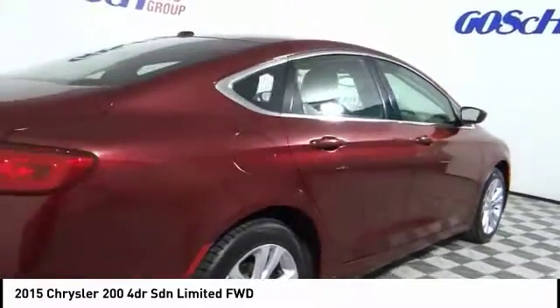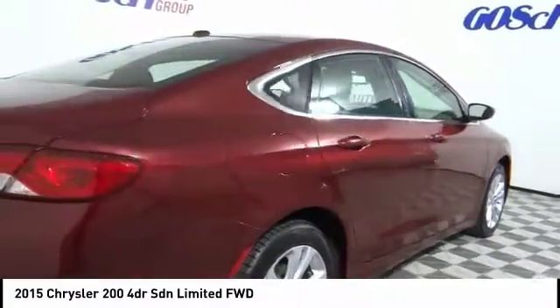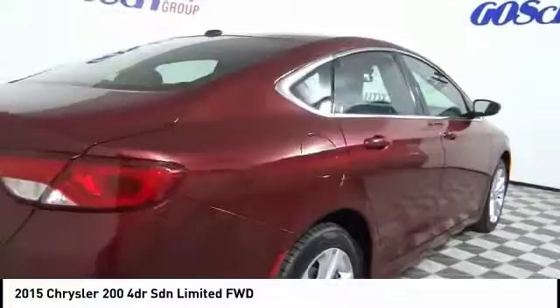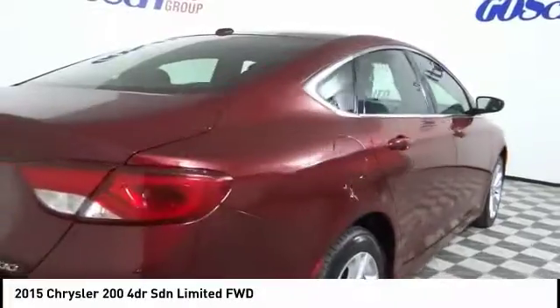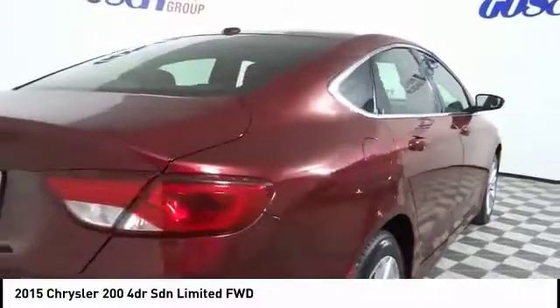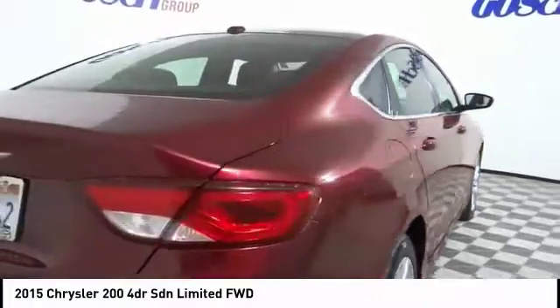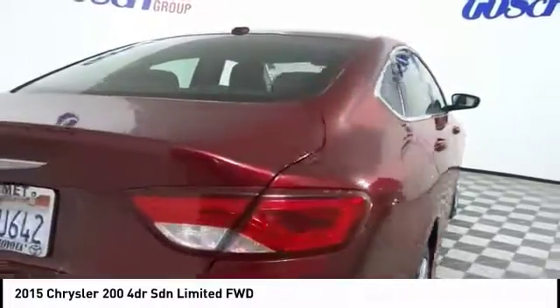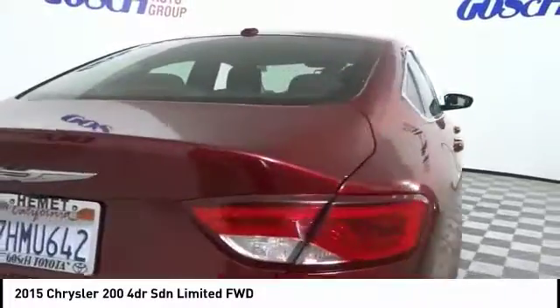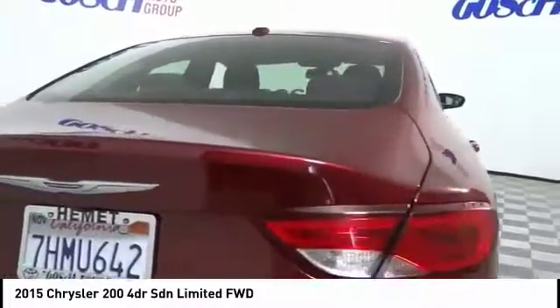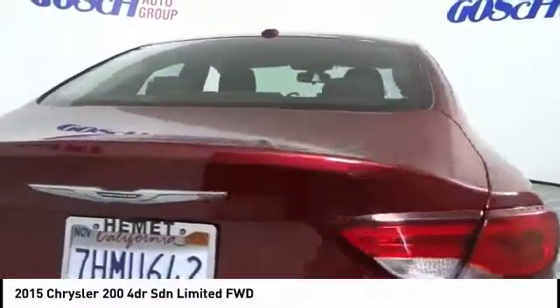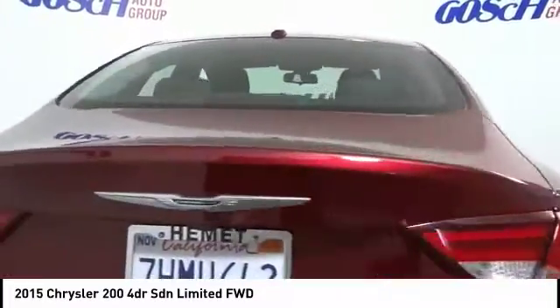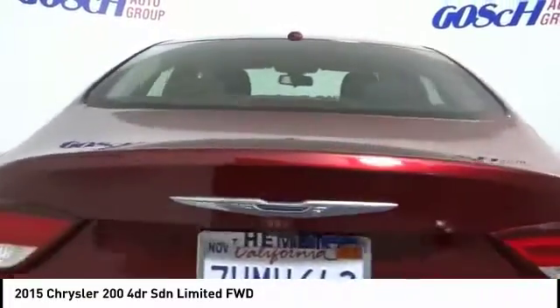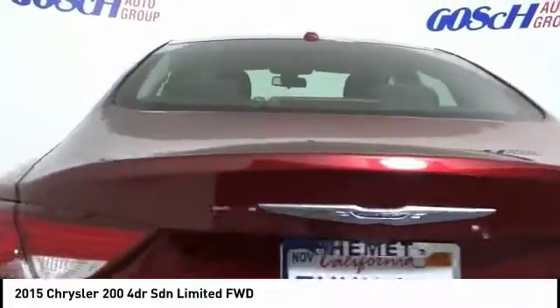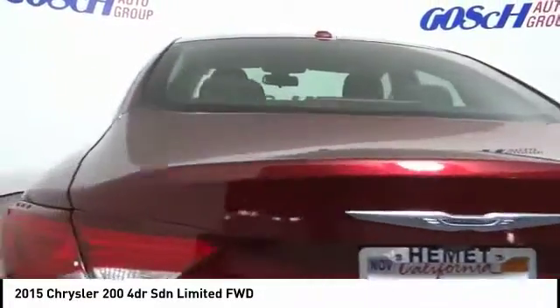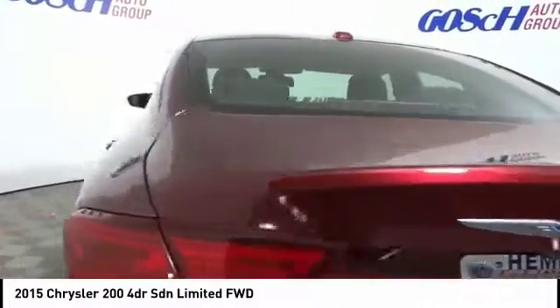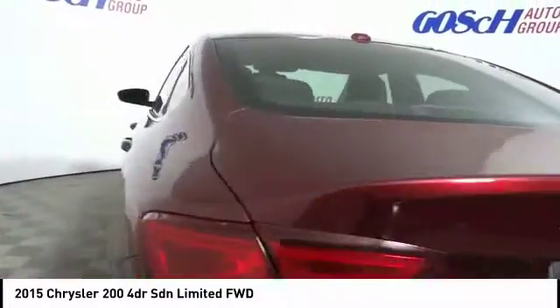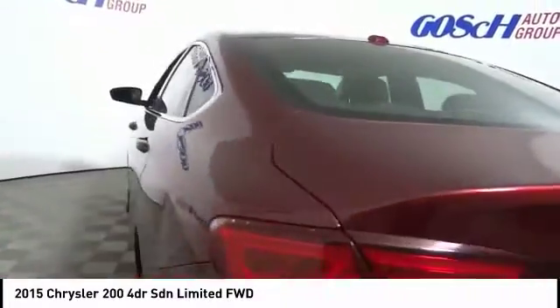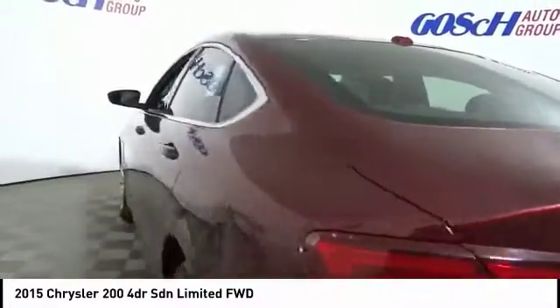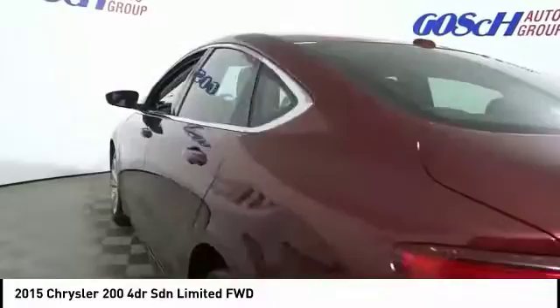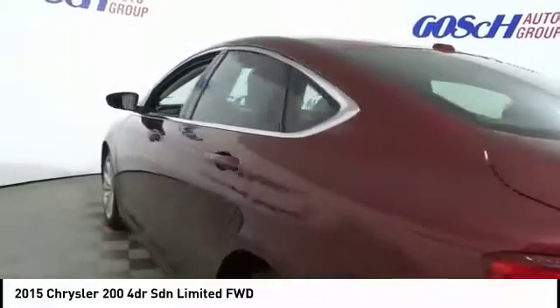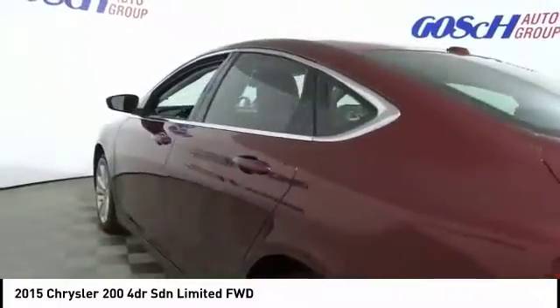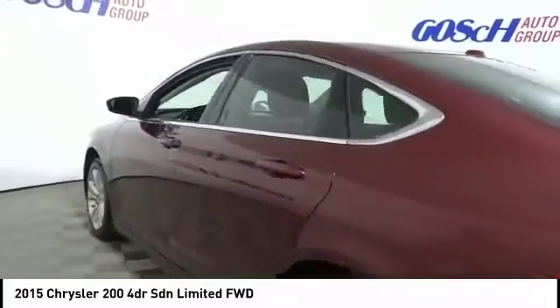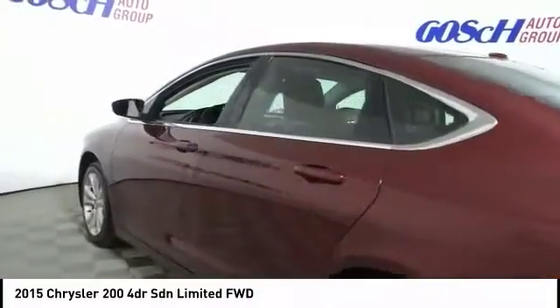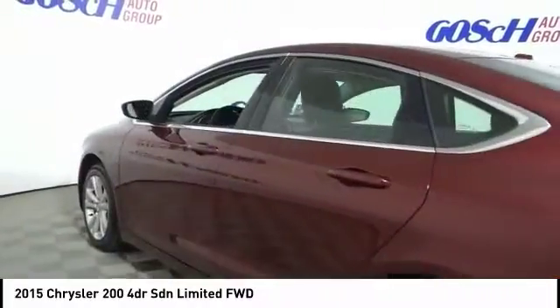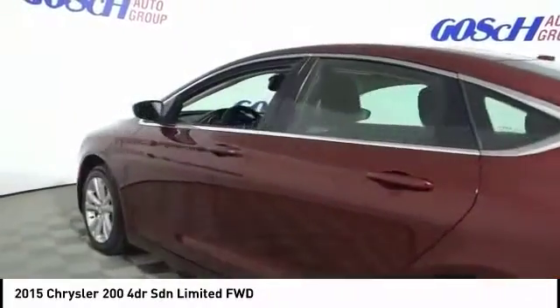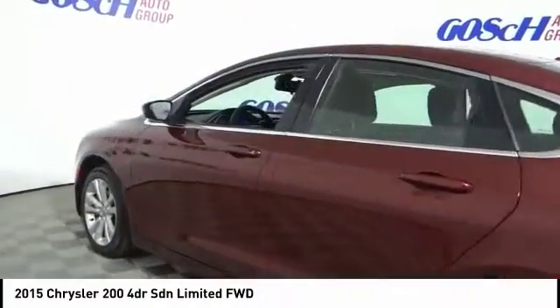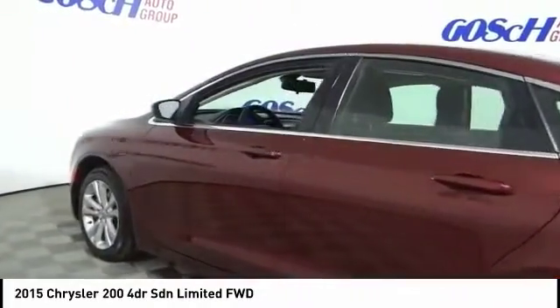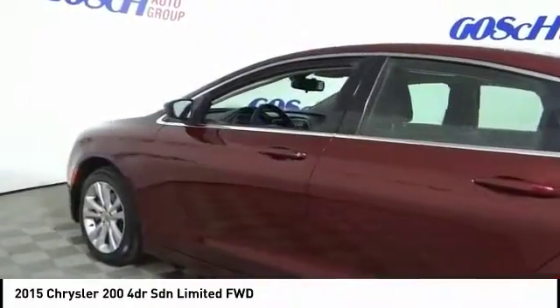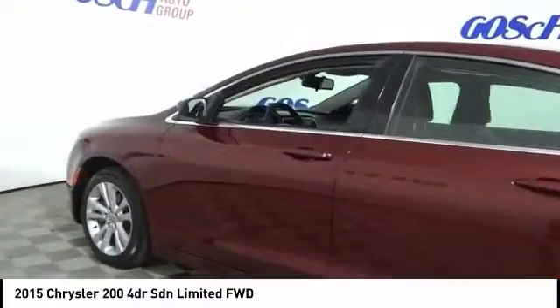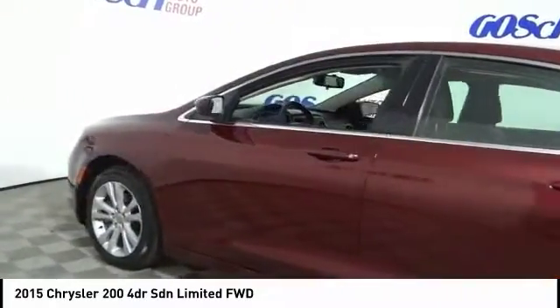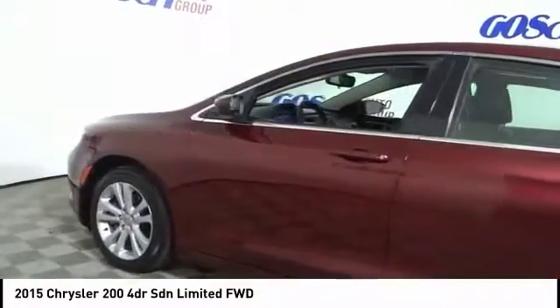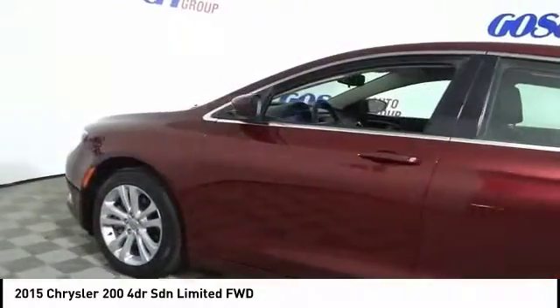This 200 model from Chrysler takes an aggressive step into a competitive market and is priced below $15,000. This vehicle has less than 40,000 miles.